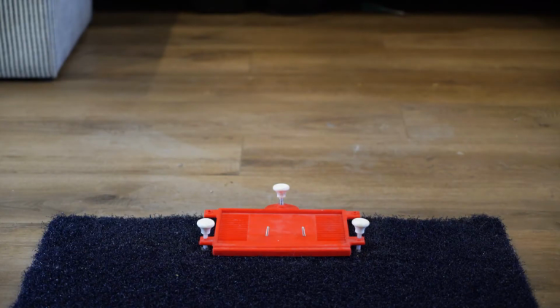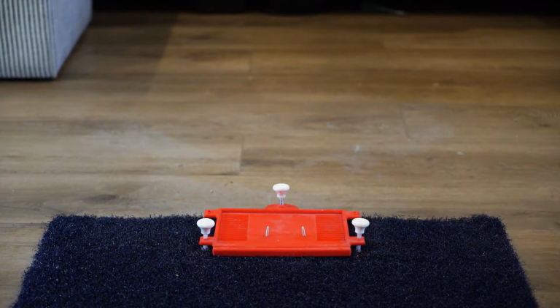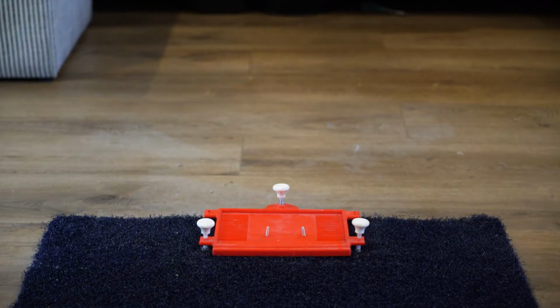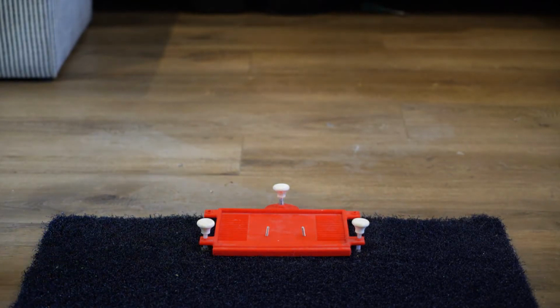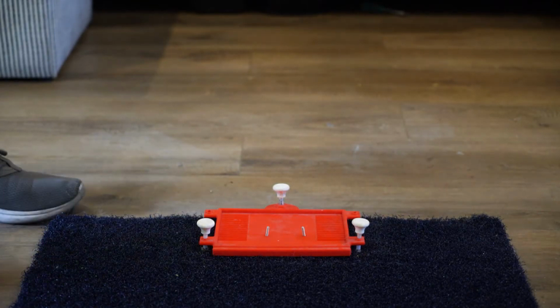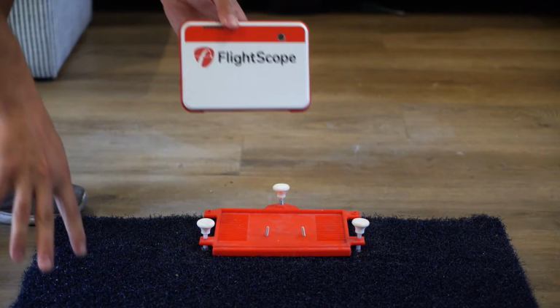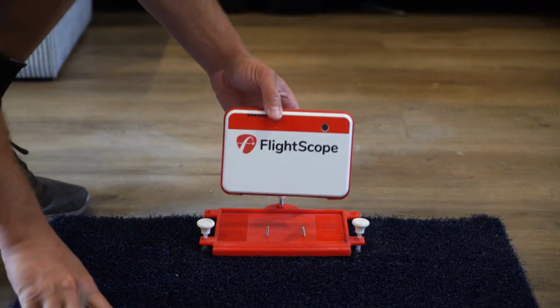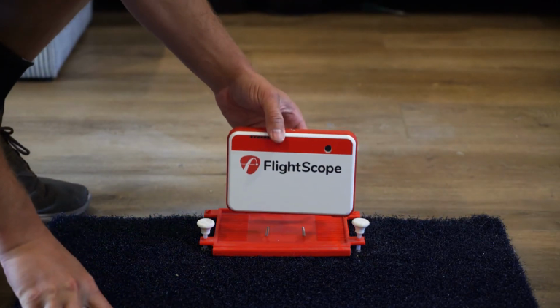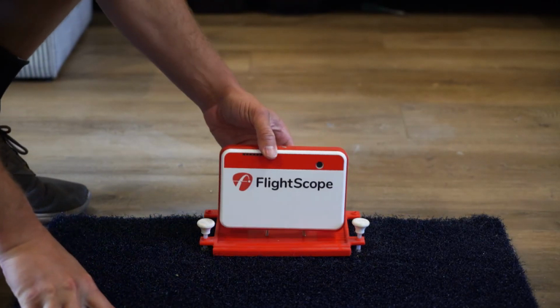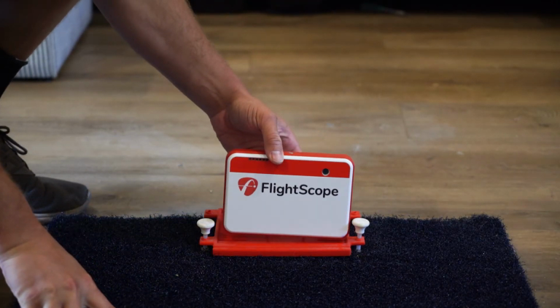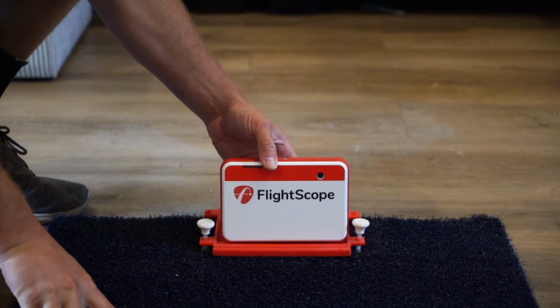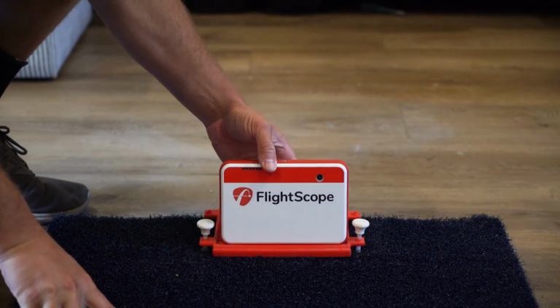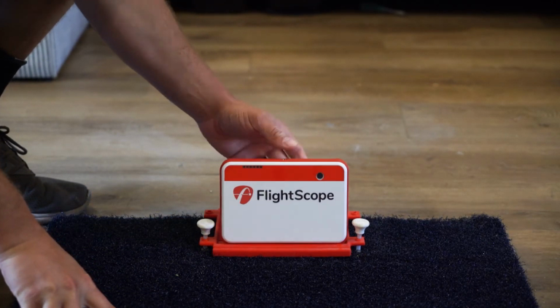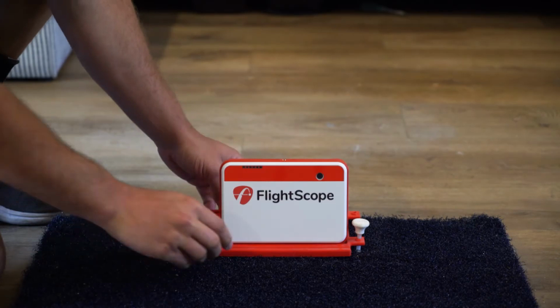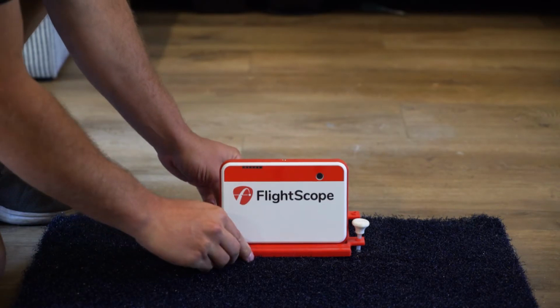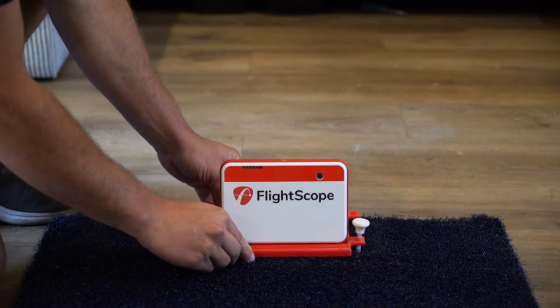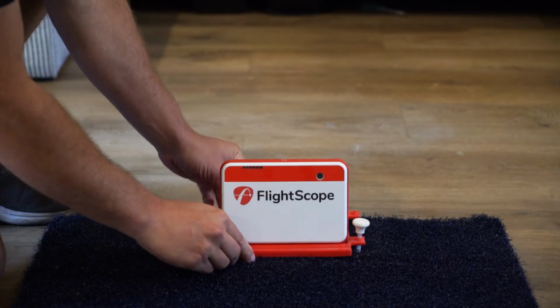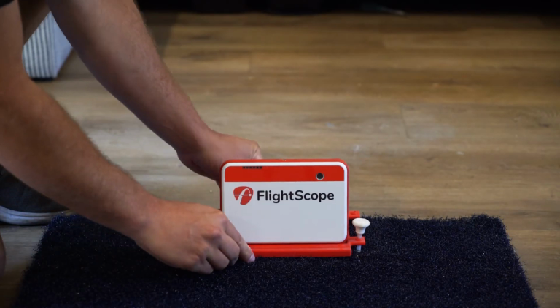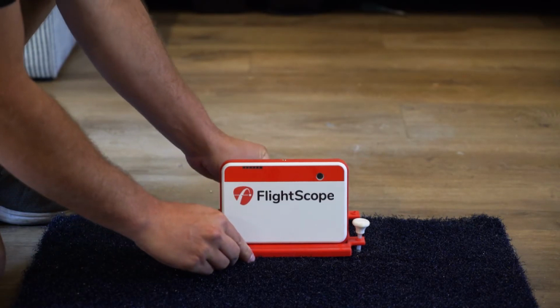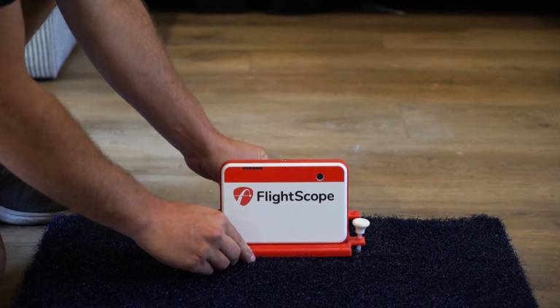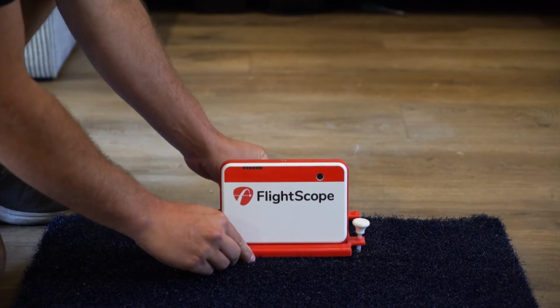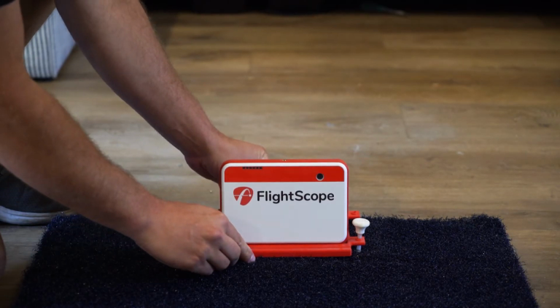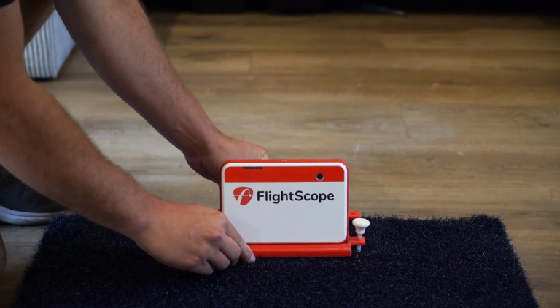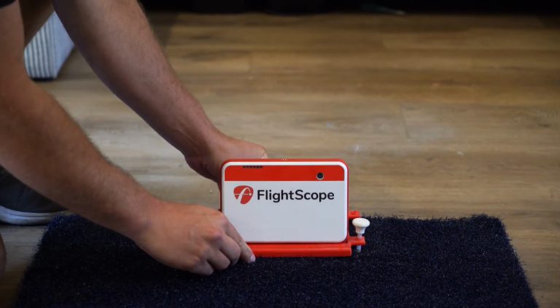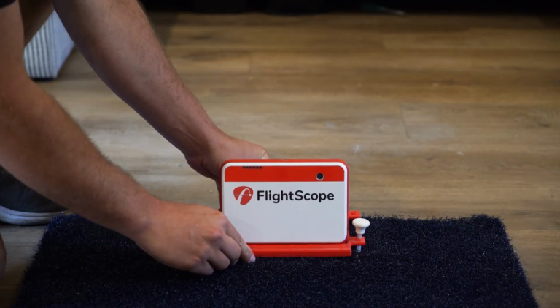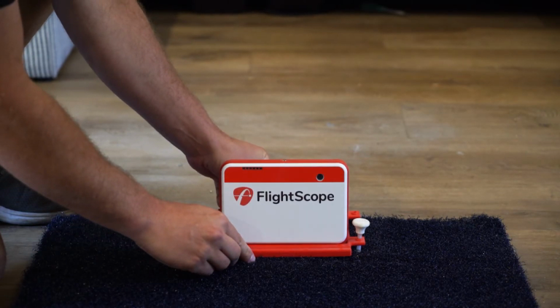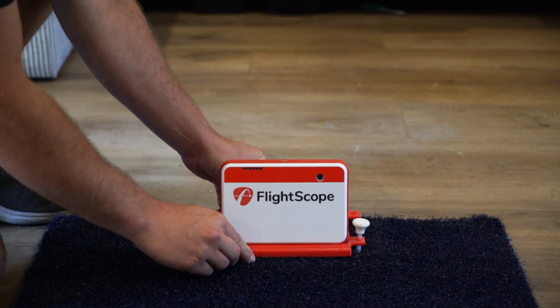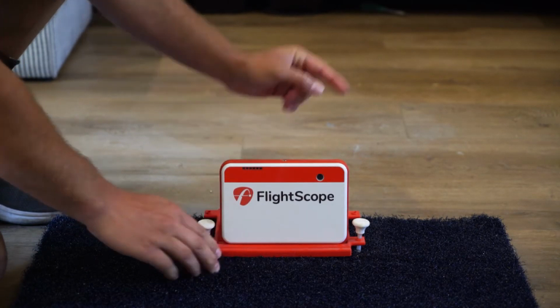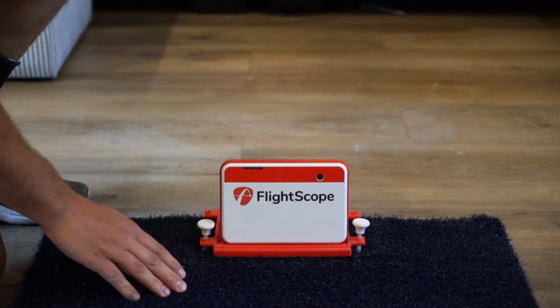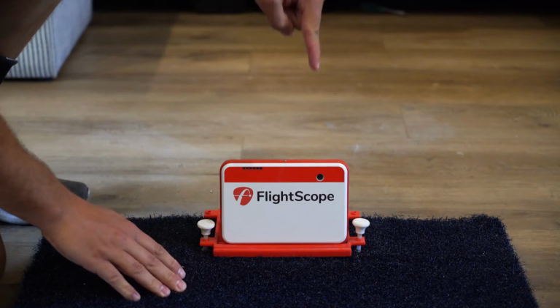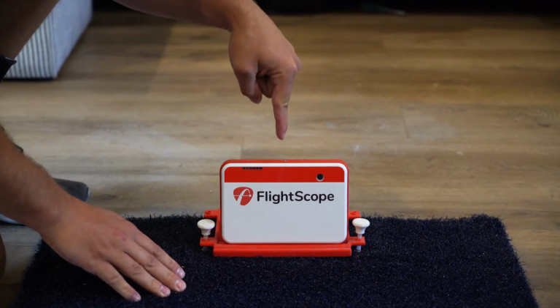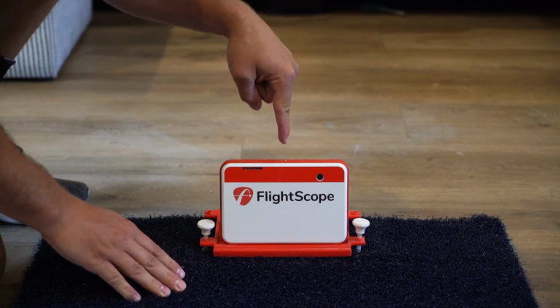Then you're going to set your Mevo Plus down. I recommend that once you find a good setup distance, you mark that somehow so you can repeat it every time. I have two screws on the bottom of my base so that I can get the same setup every time.